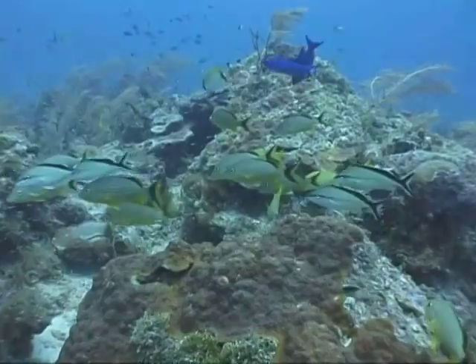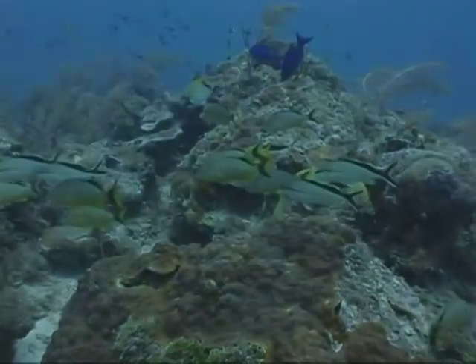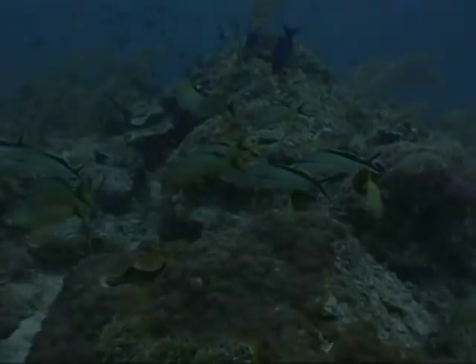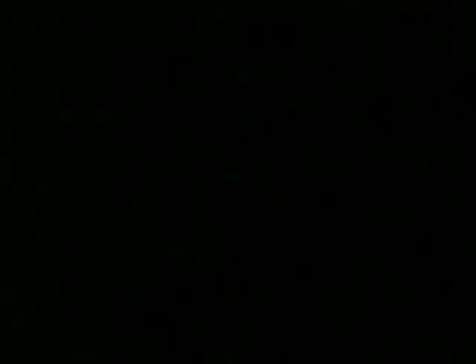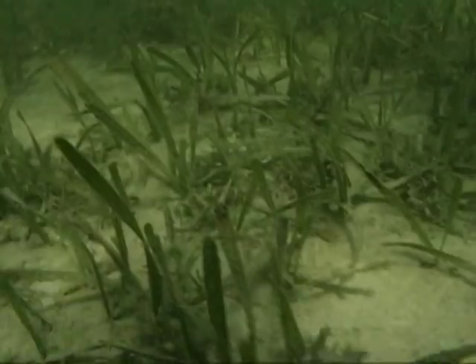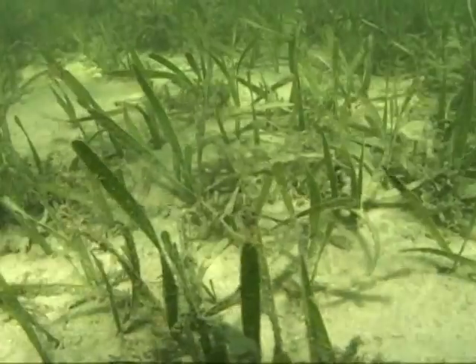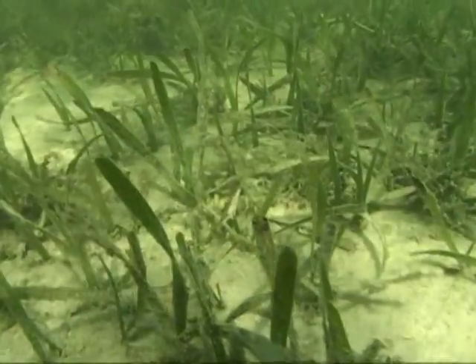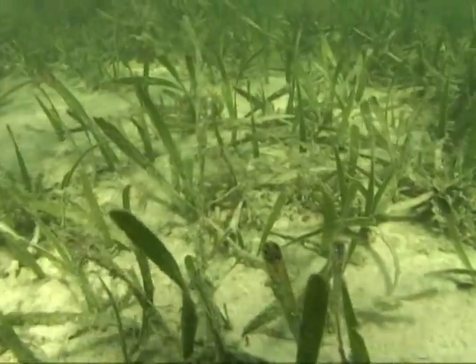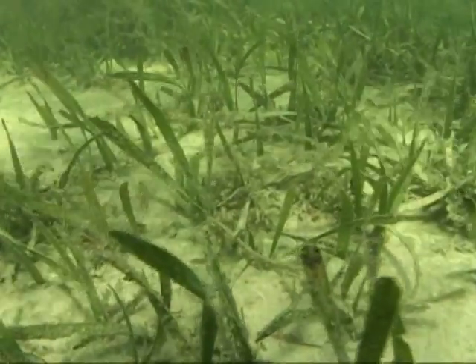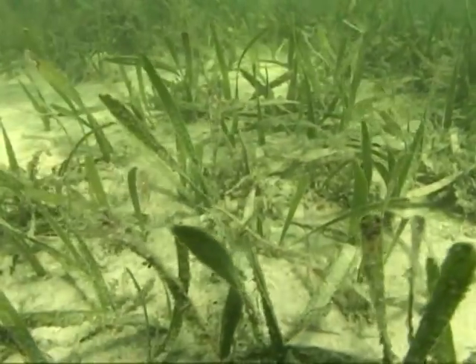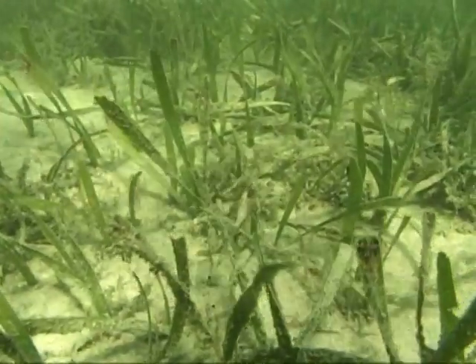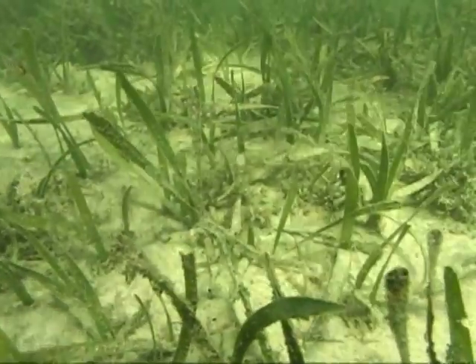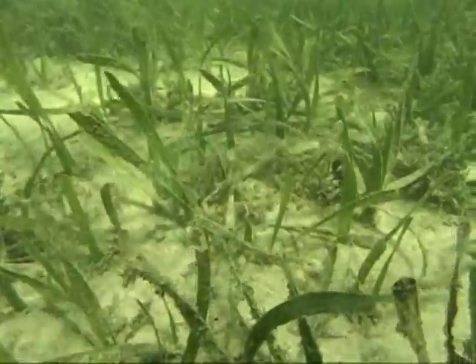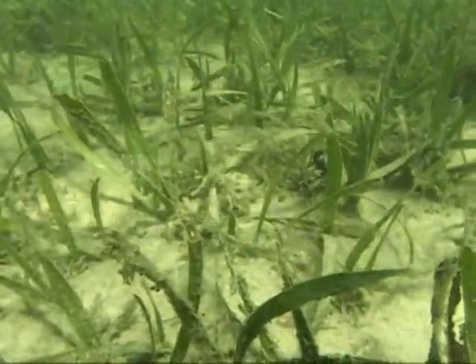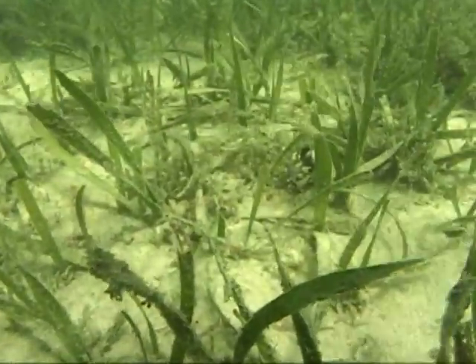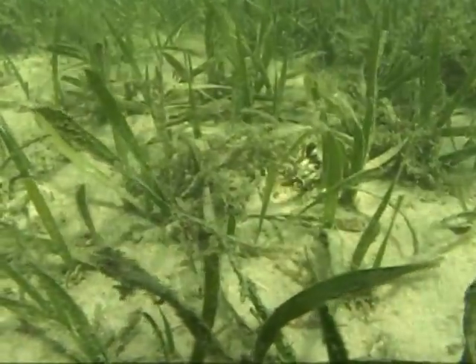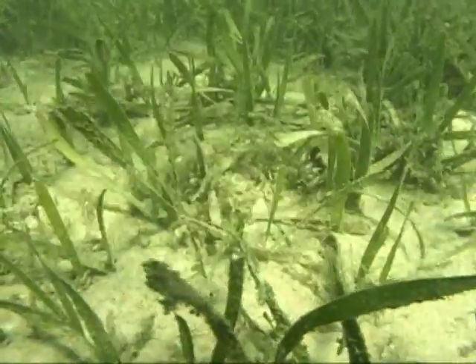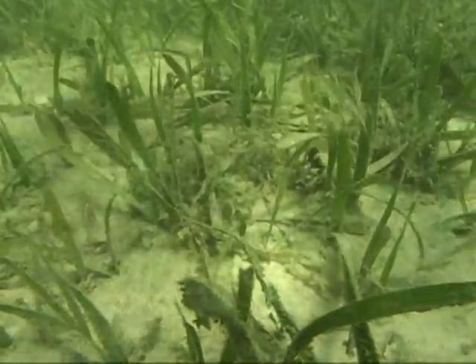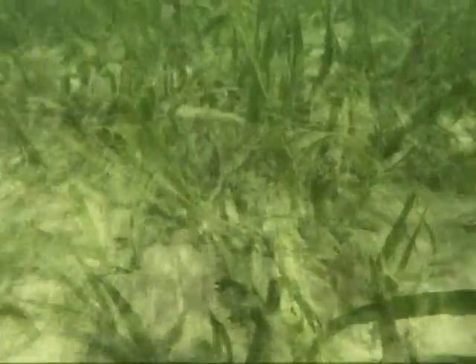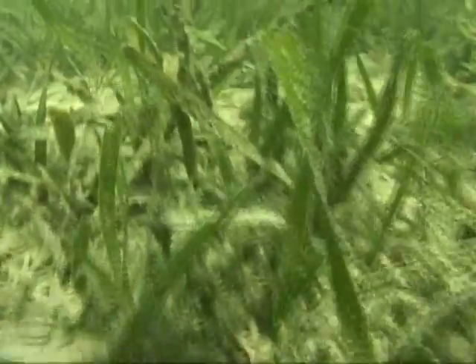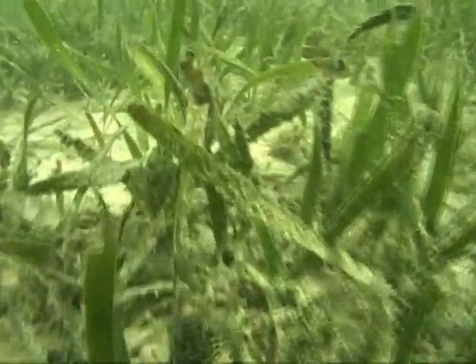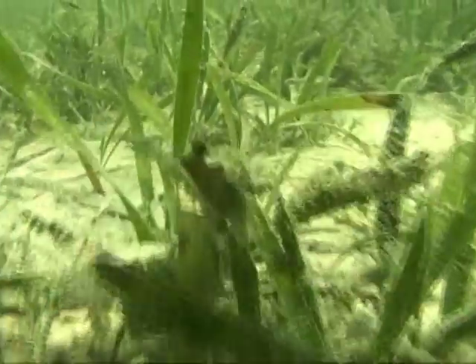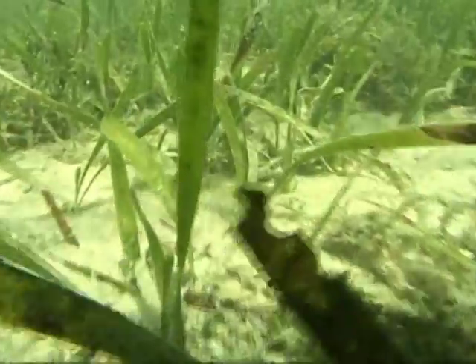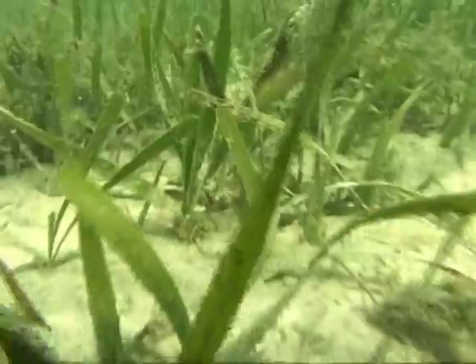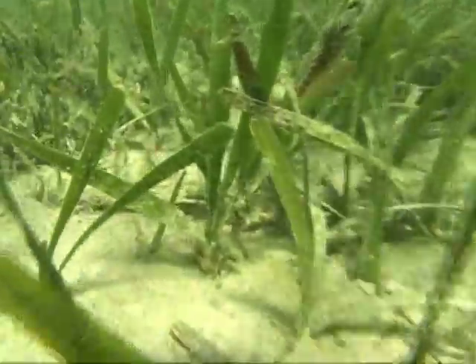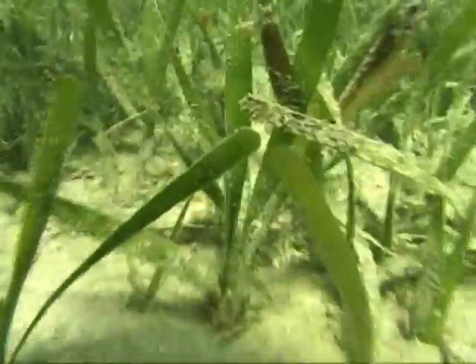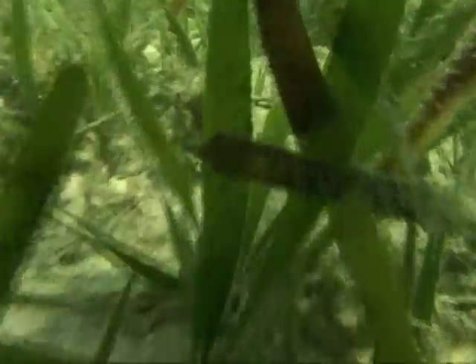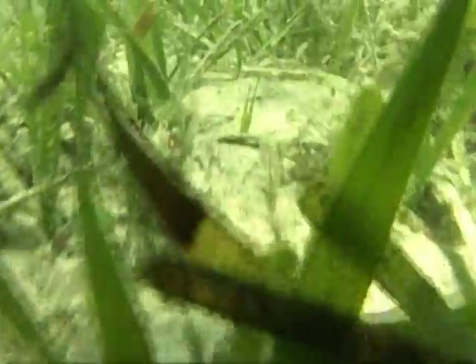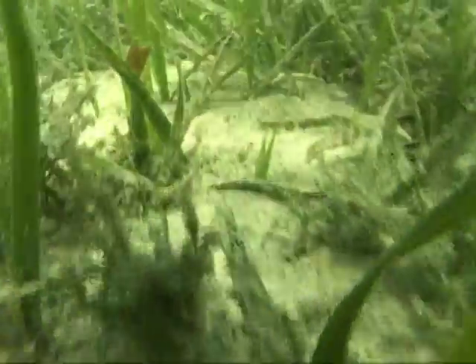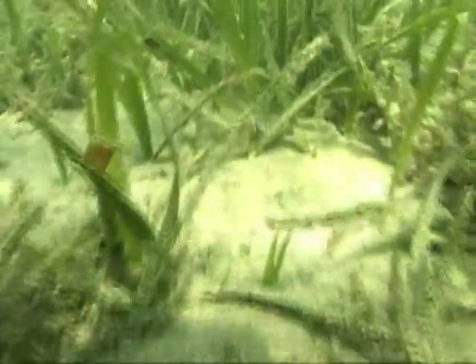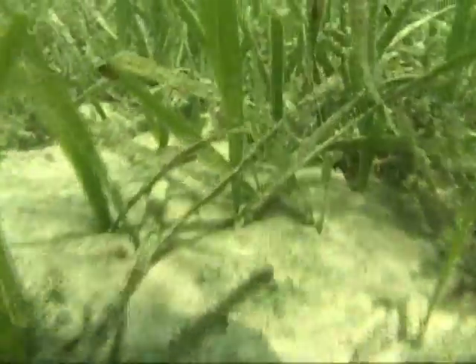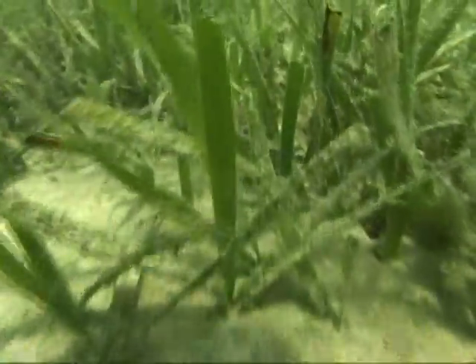Less well known is the seagrass community. Ironically, the seagrass ecosystem is directly responsible for South Florida's gin clear waters, commercial and recreational fishing, and the coral reef.